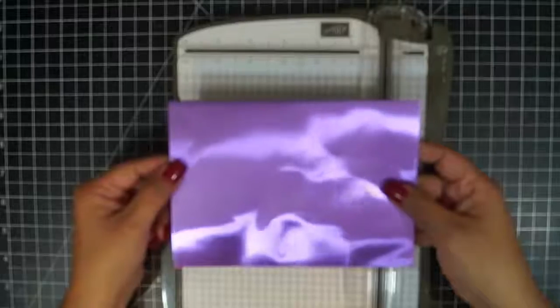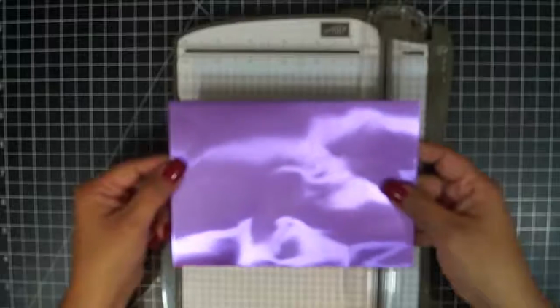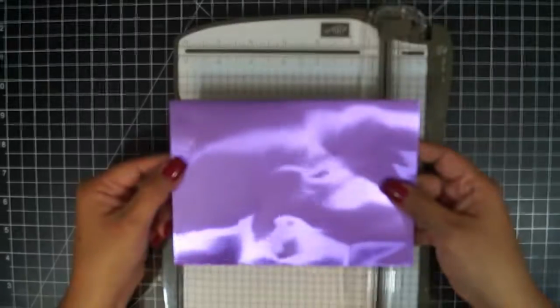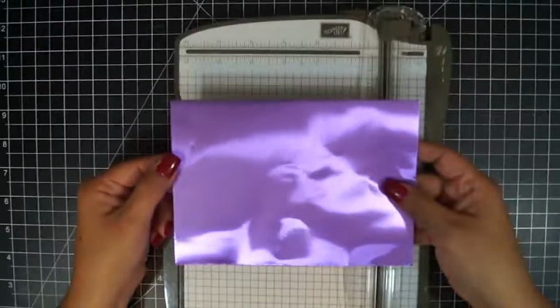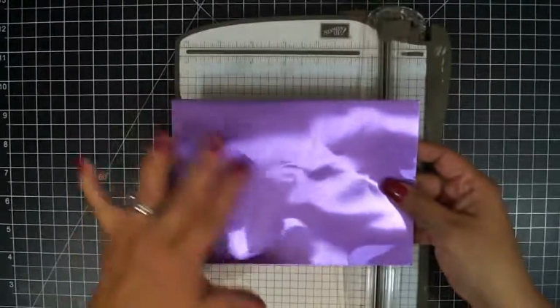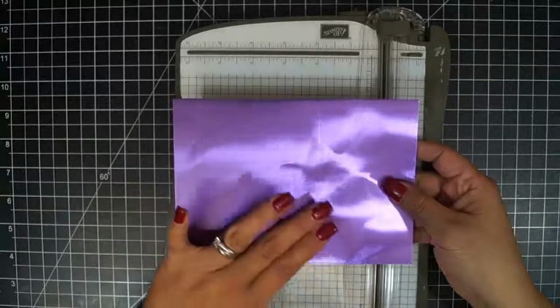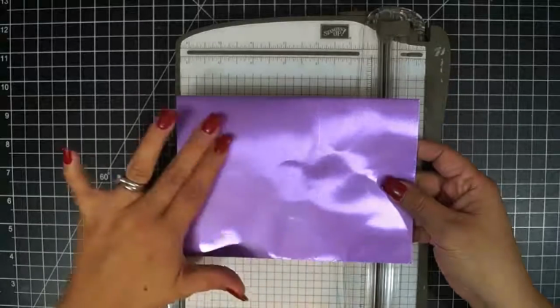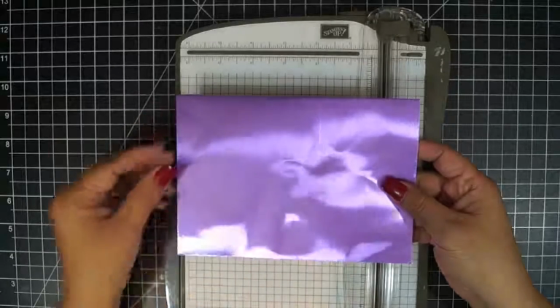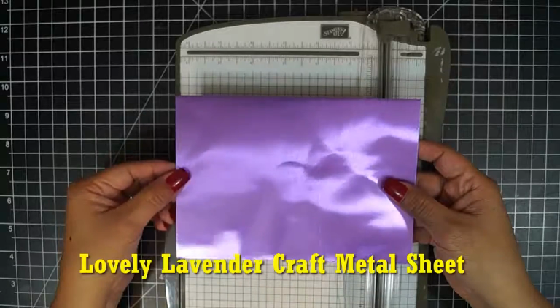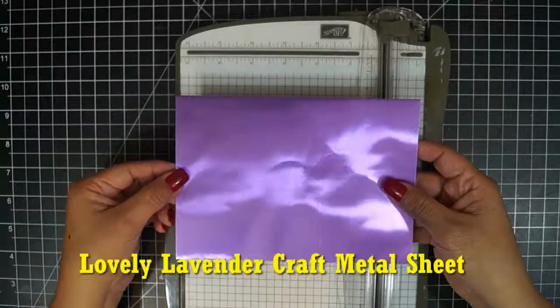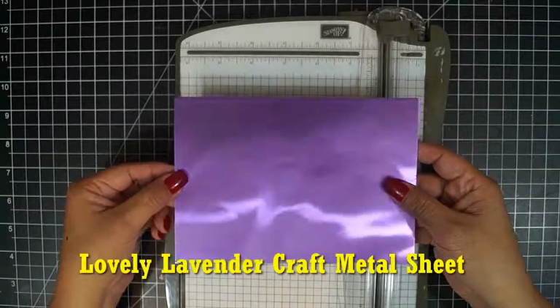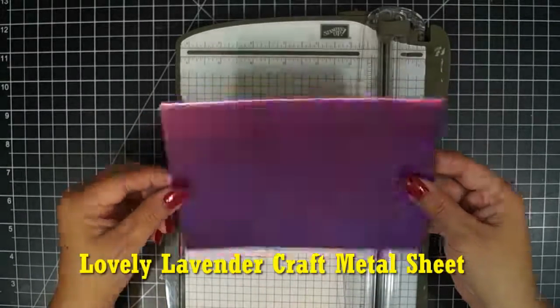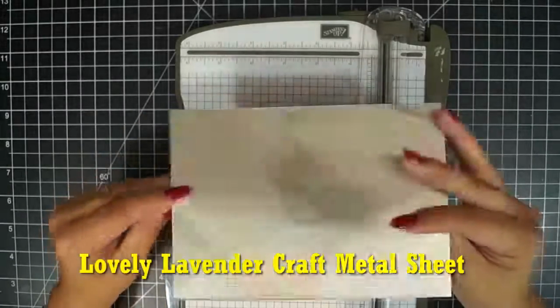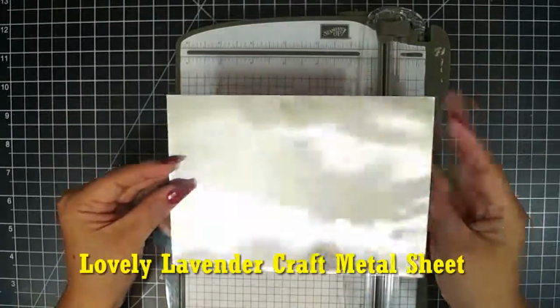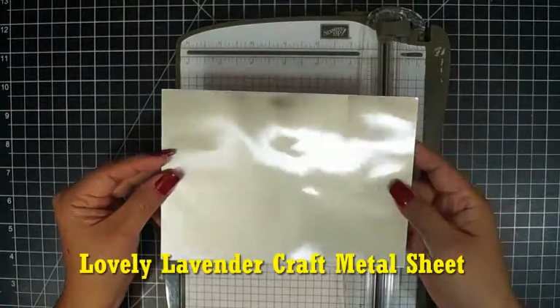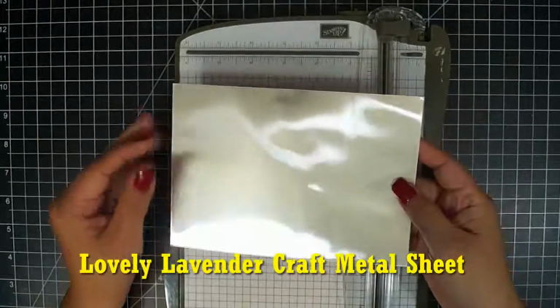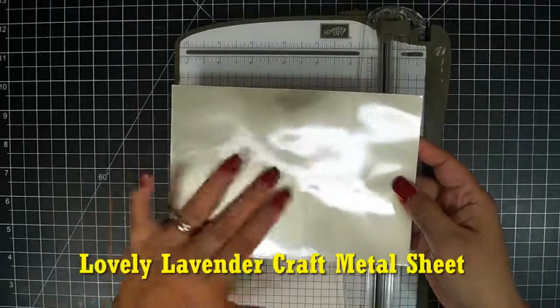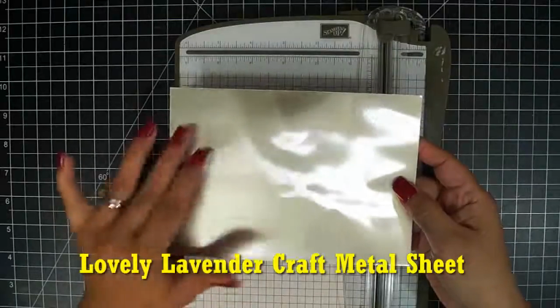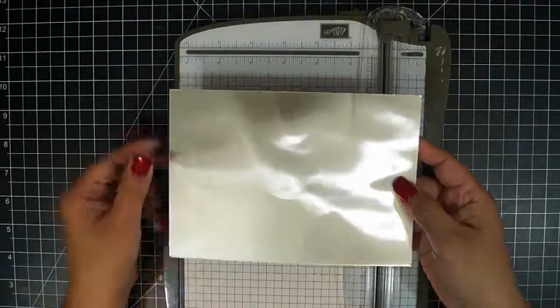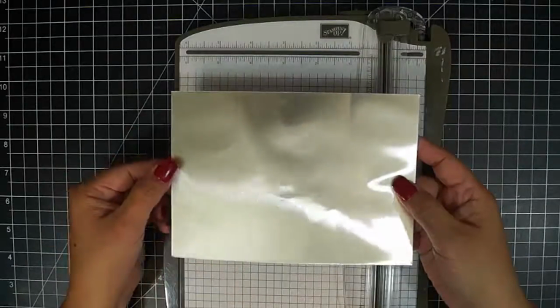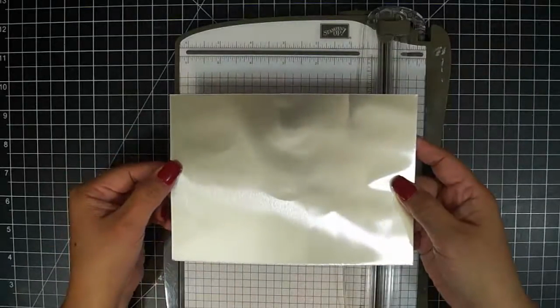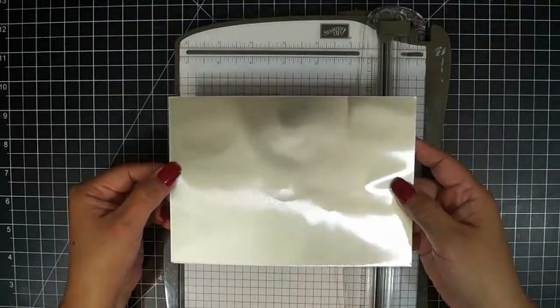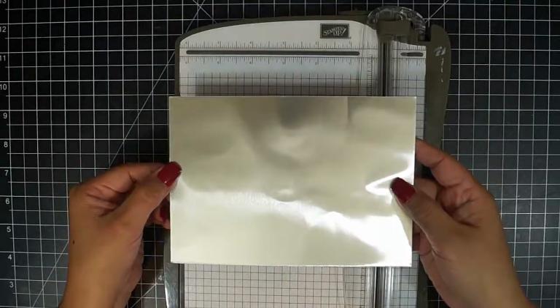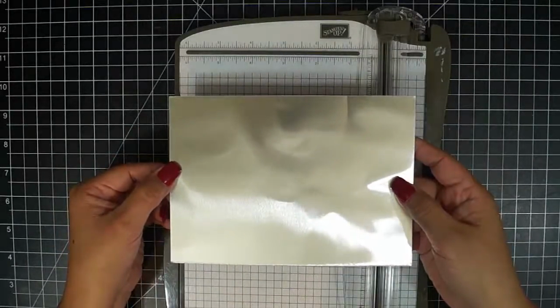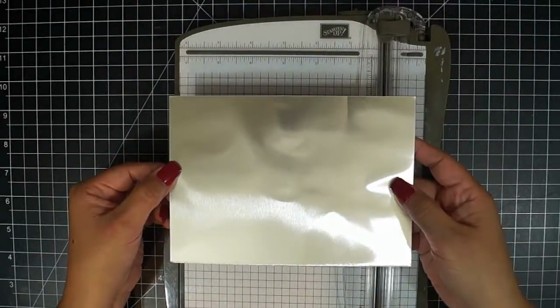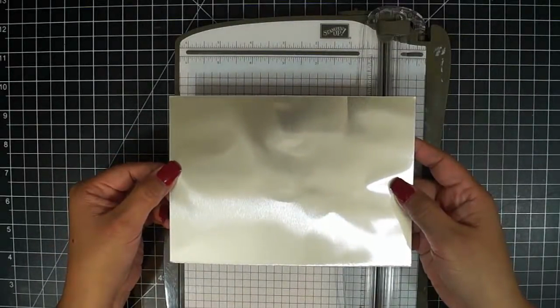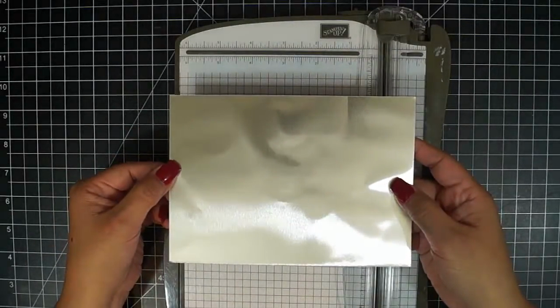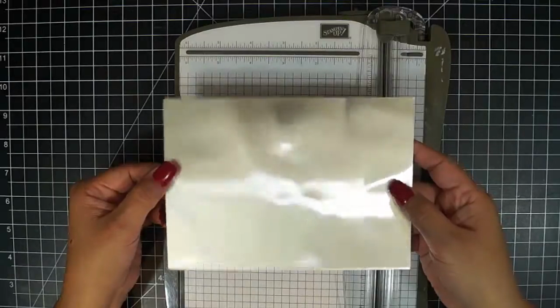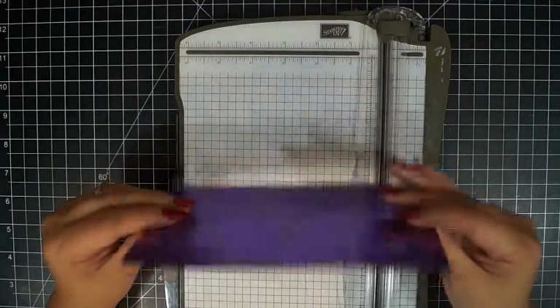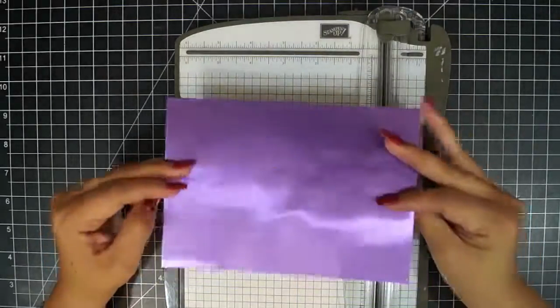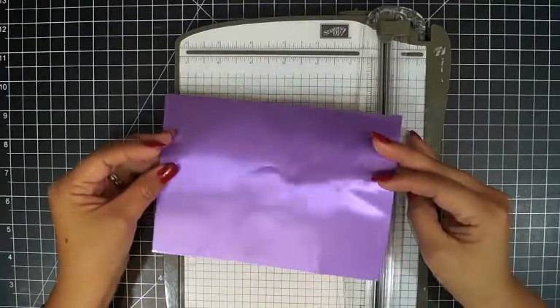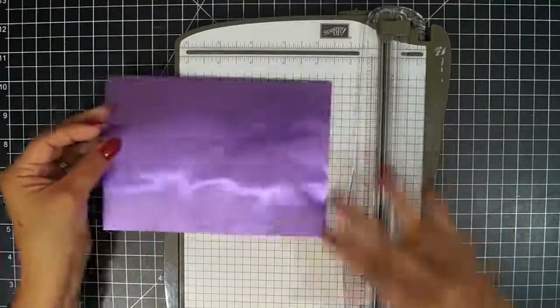All our craft metal sheets come with one color on the side — this is lovely lavender — and on the other side is aluminum. So if you ever want to use aluminum, you could just use the back side of your colored metal sheet.